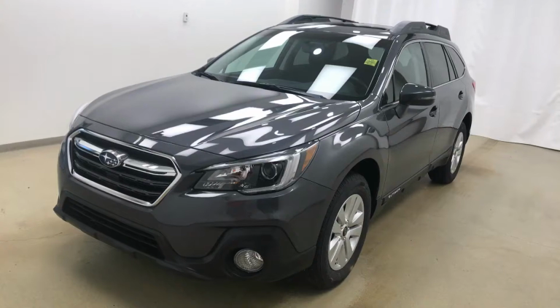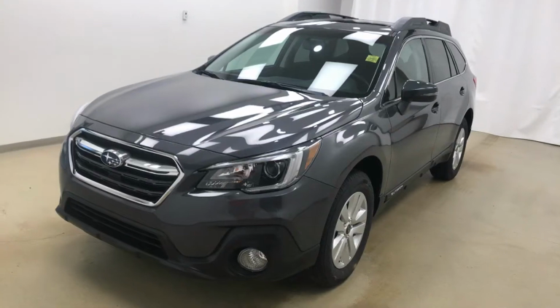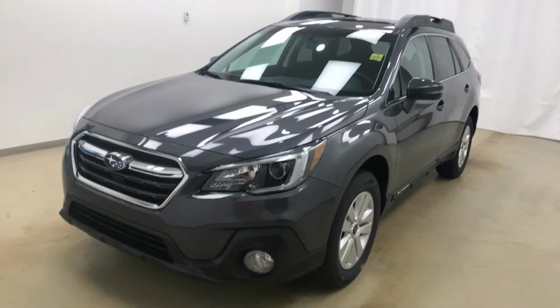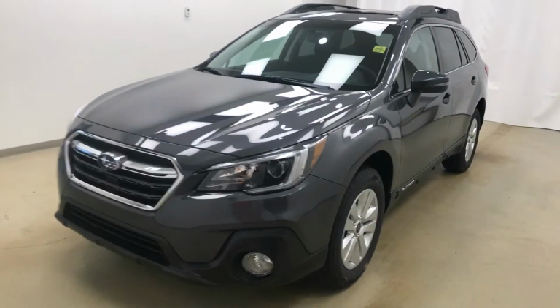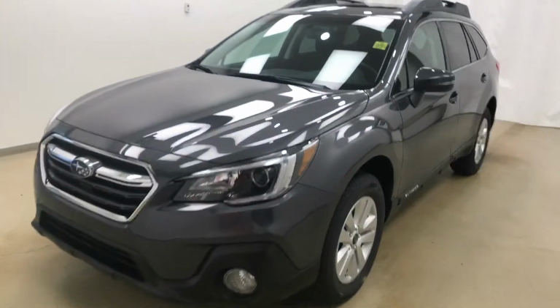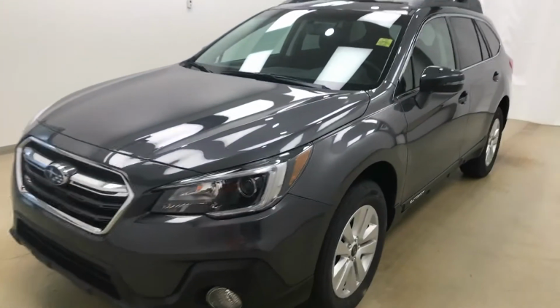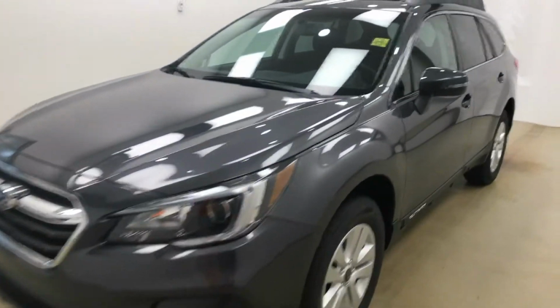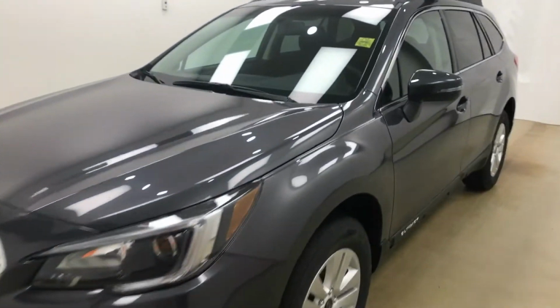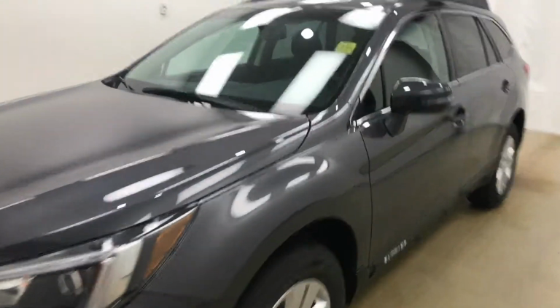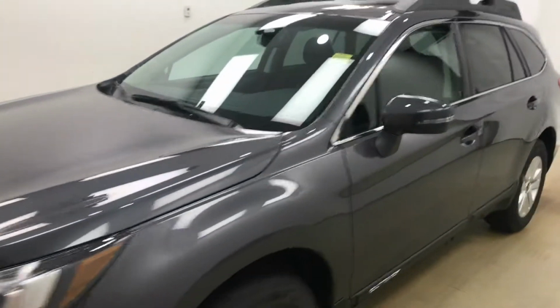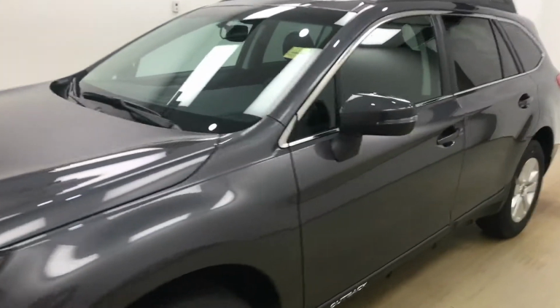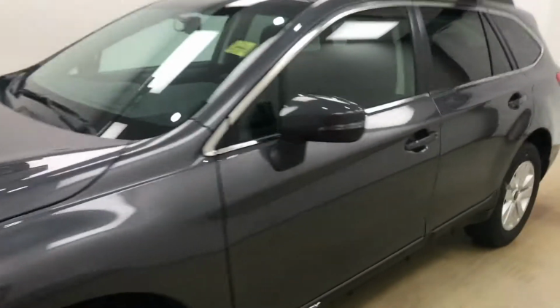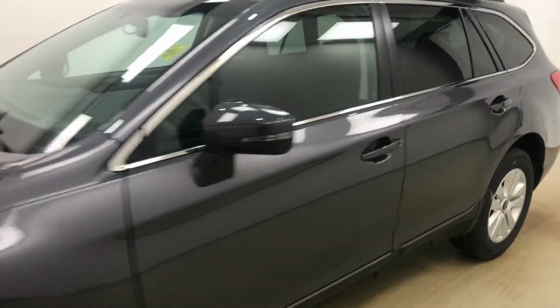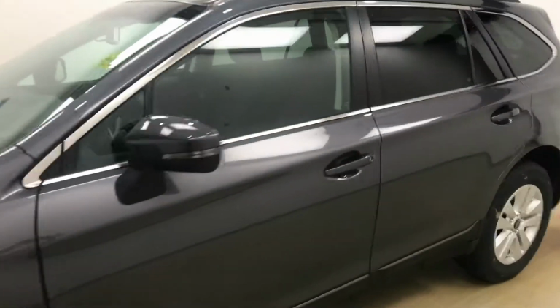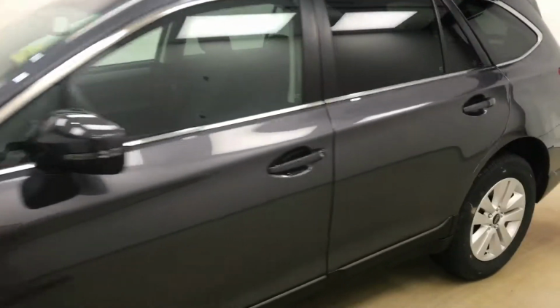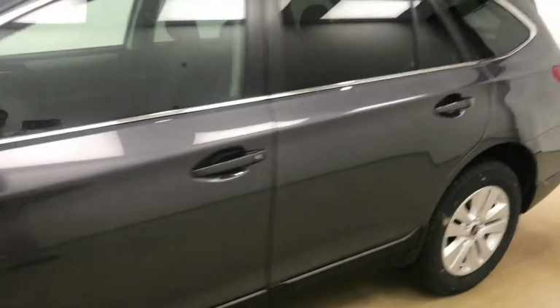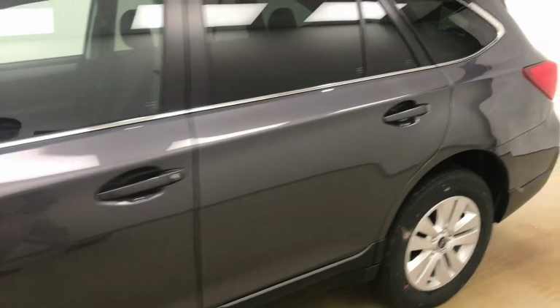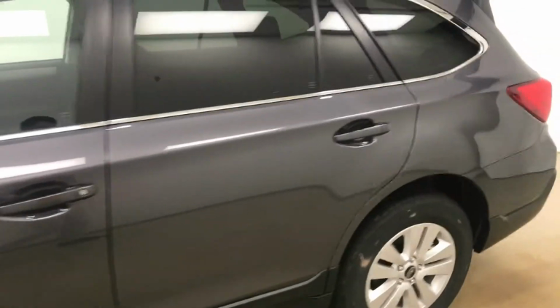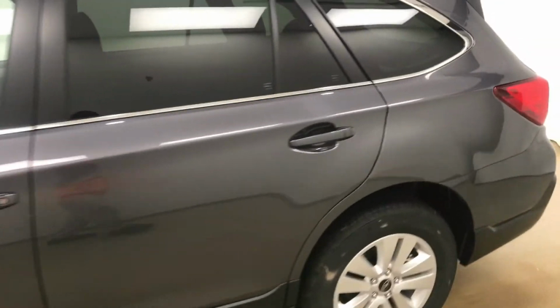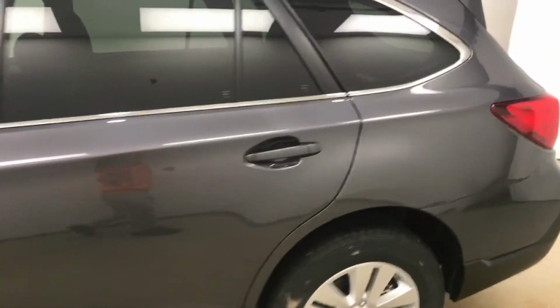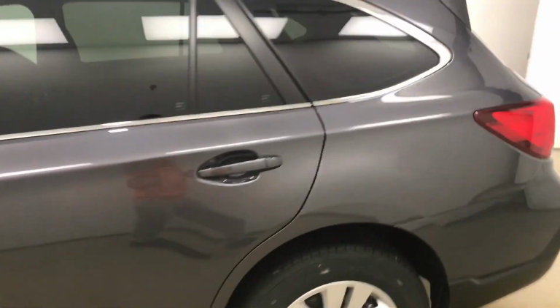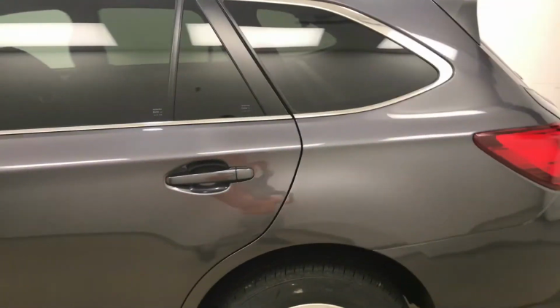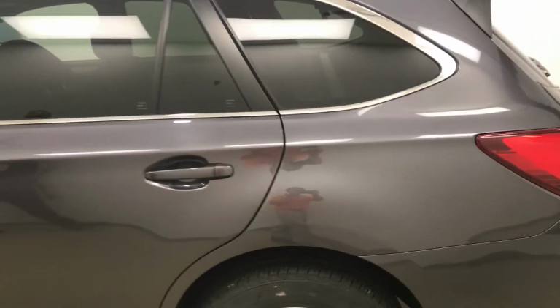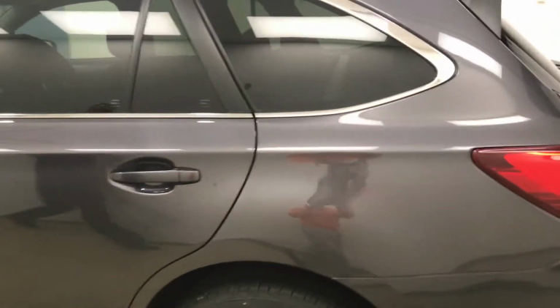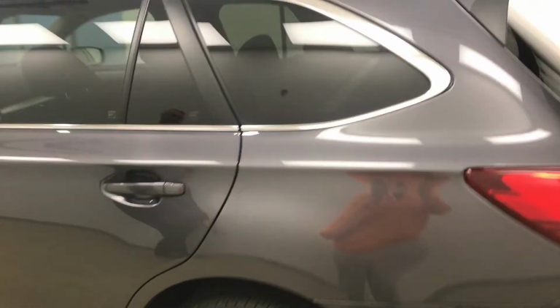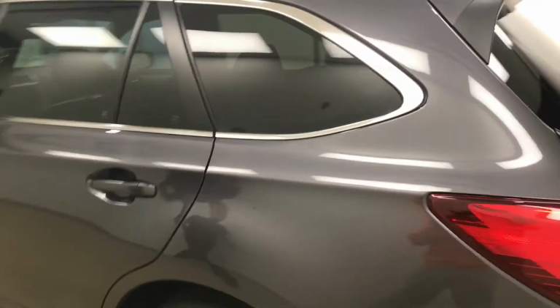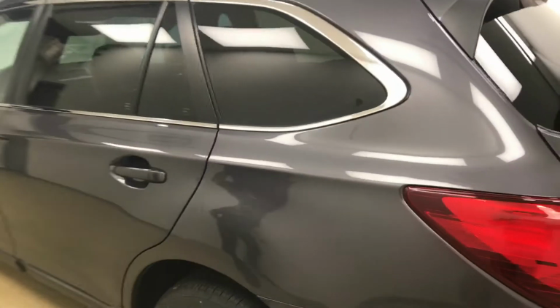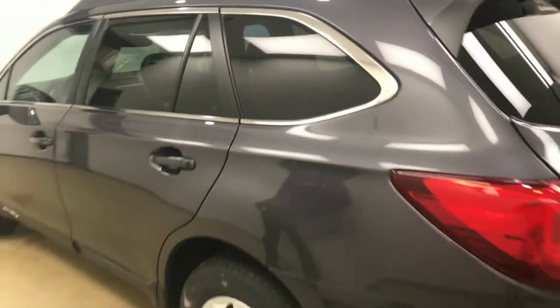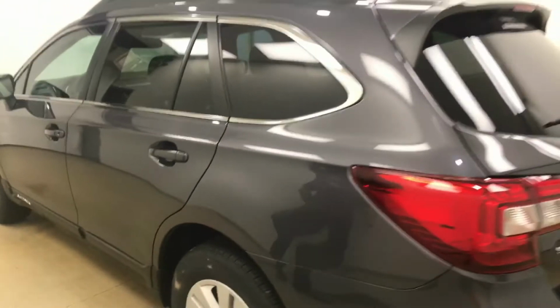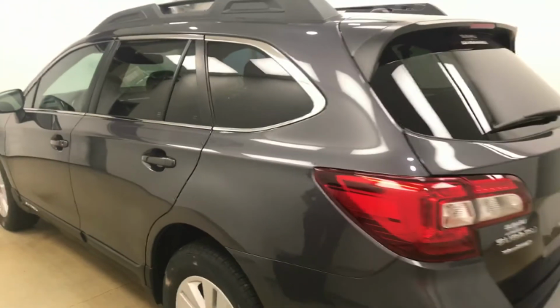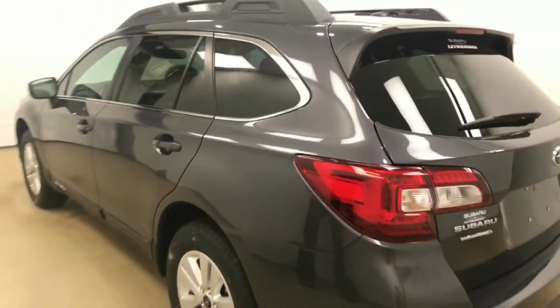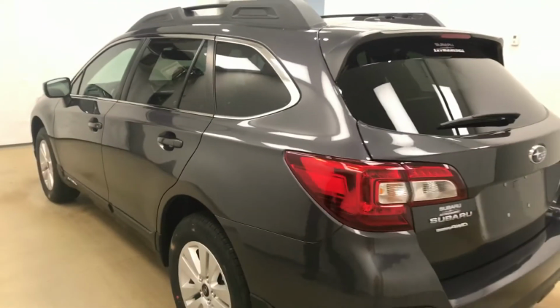This is stock number 187203 on a 2018 Subaru Outback and our exterior color is magnetite gray.